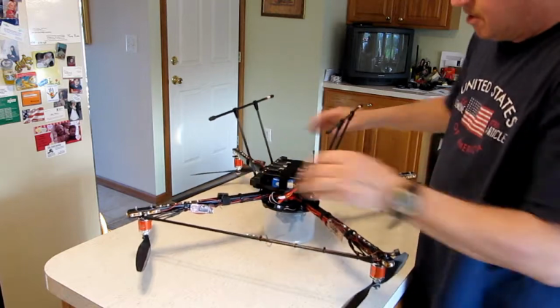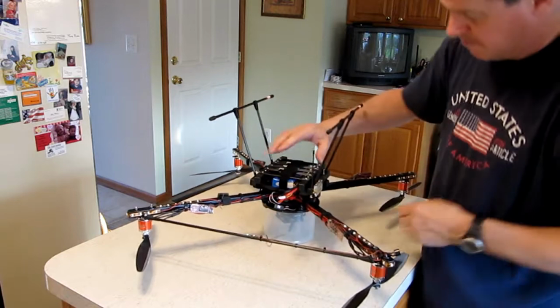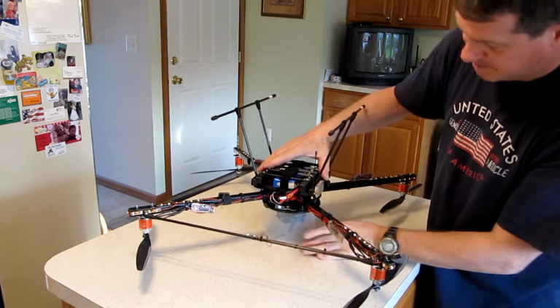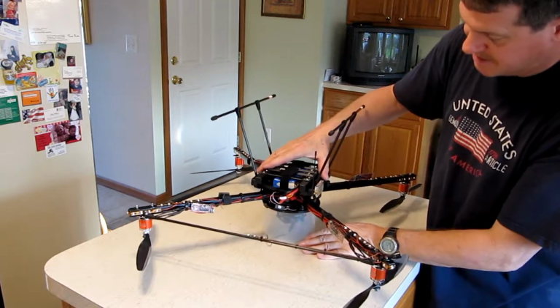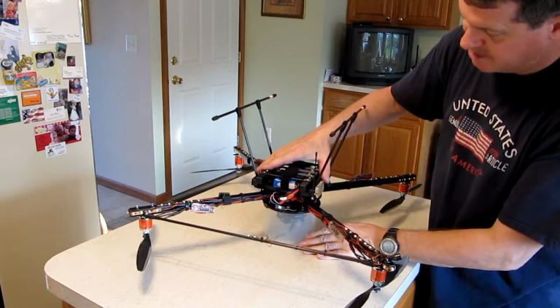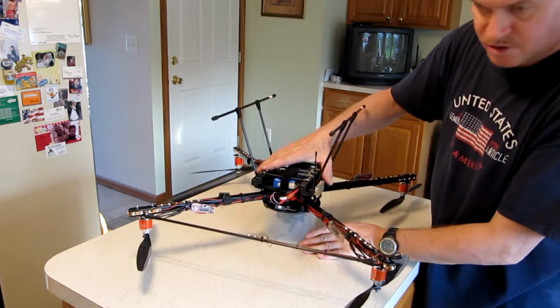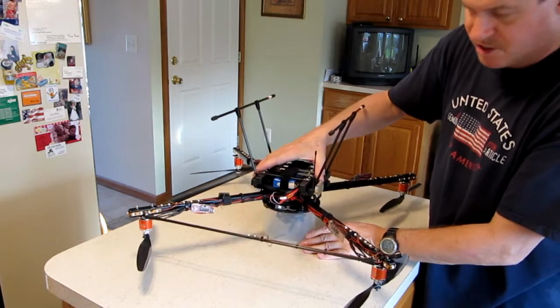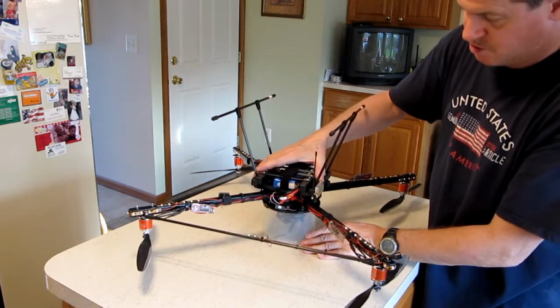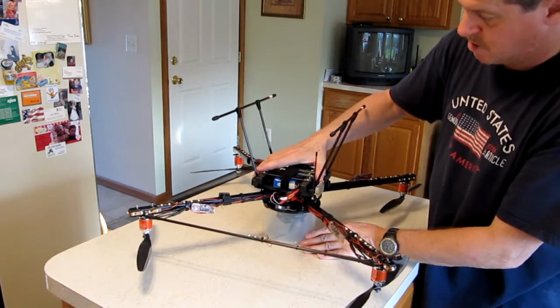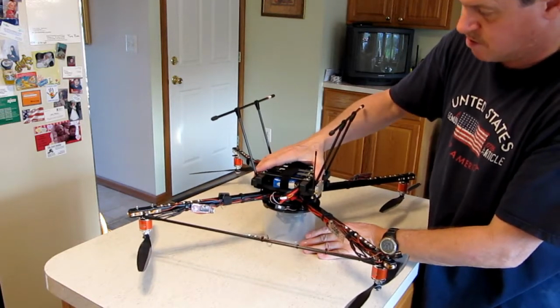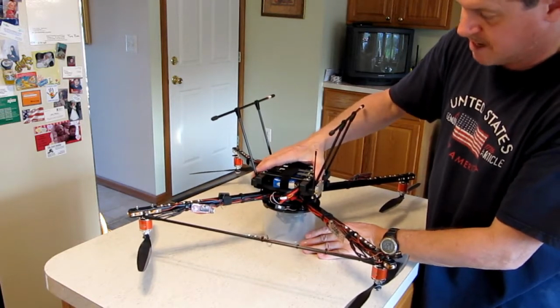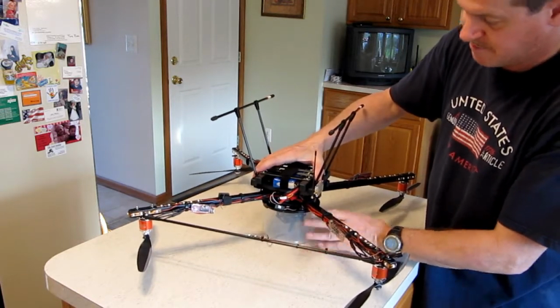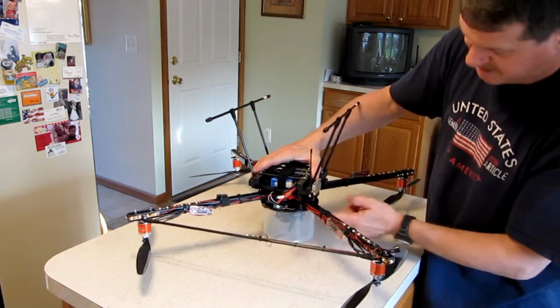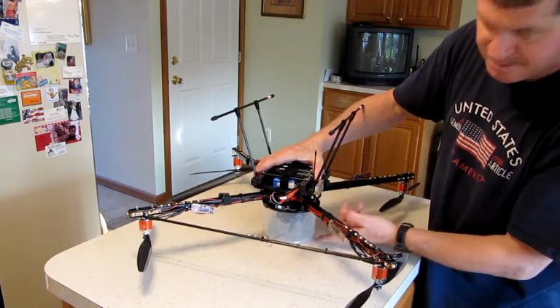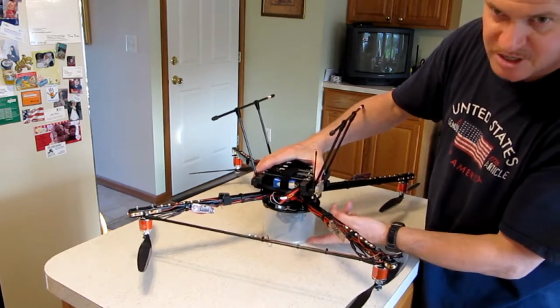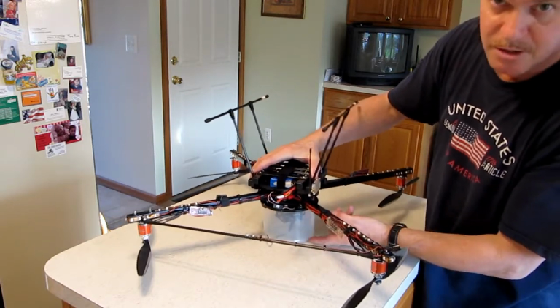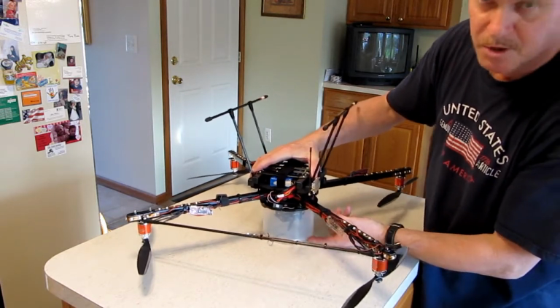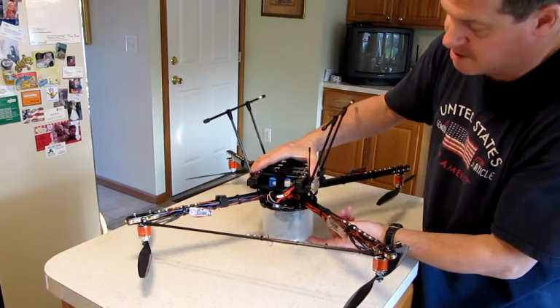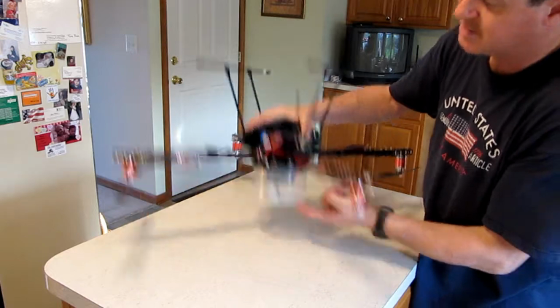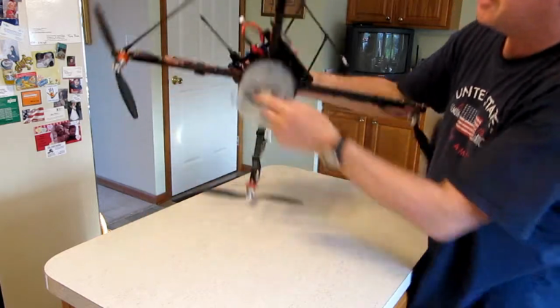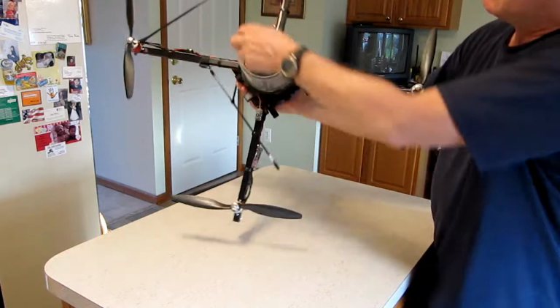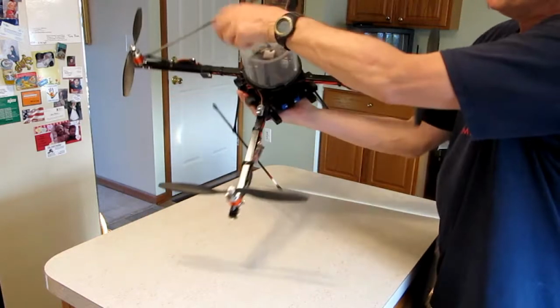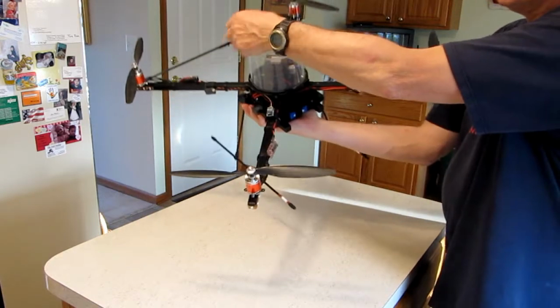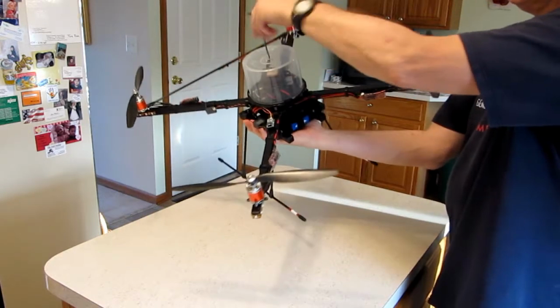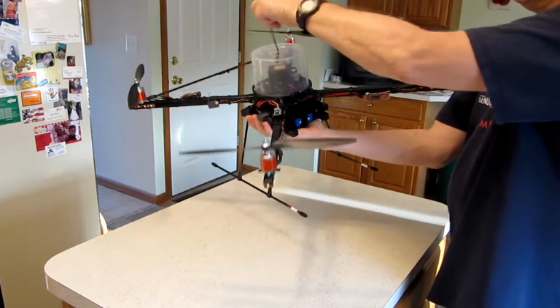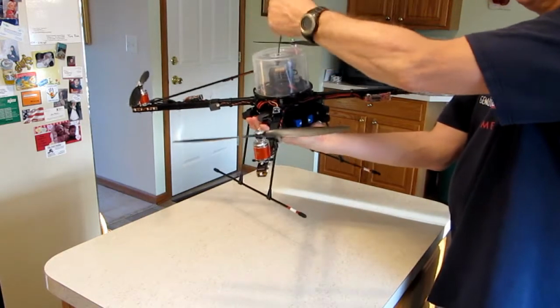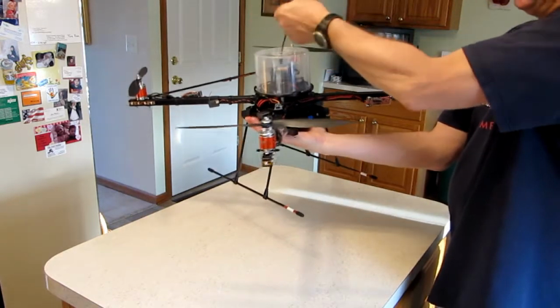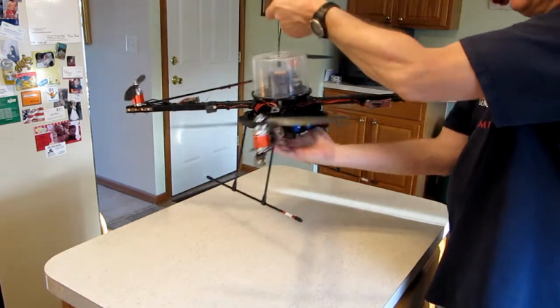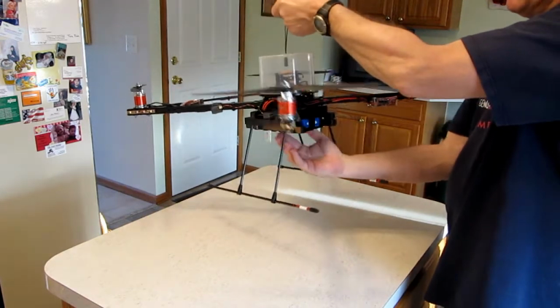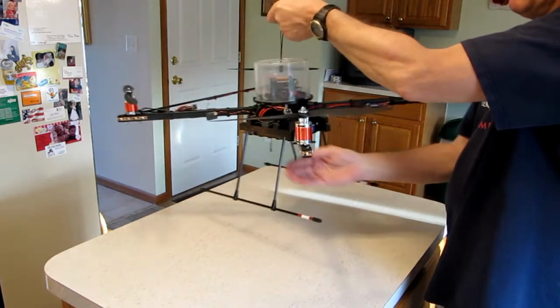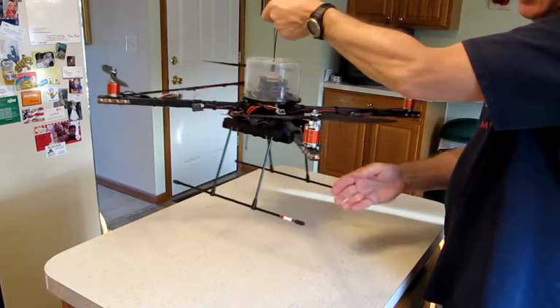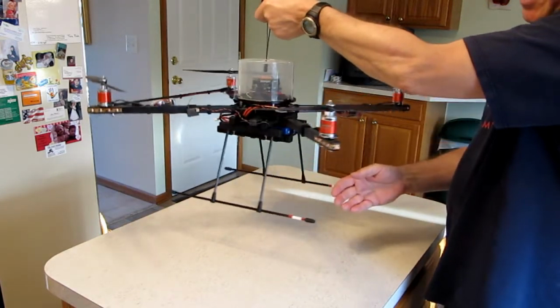You can flip it upside down. You can use this to work on the bottom of it without damaging any of the components inside, and you can also use it to find out if you have your center balance just right.